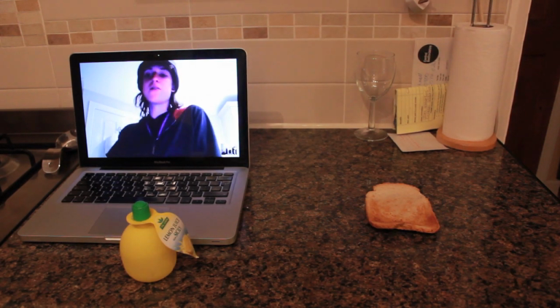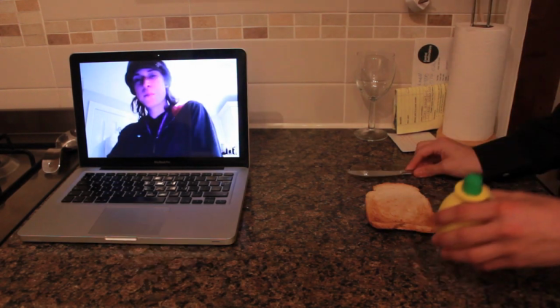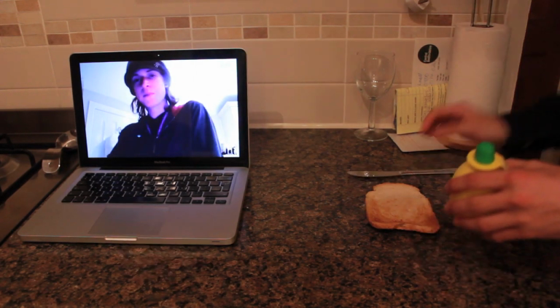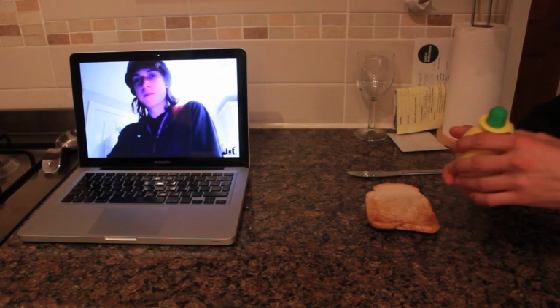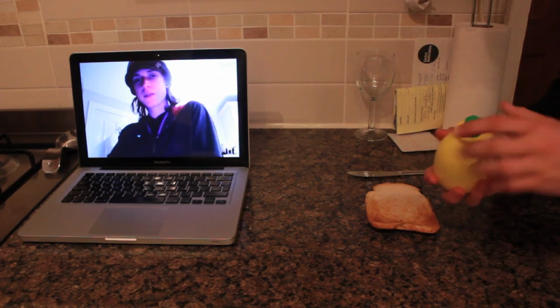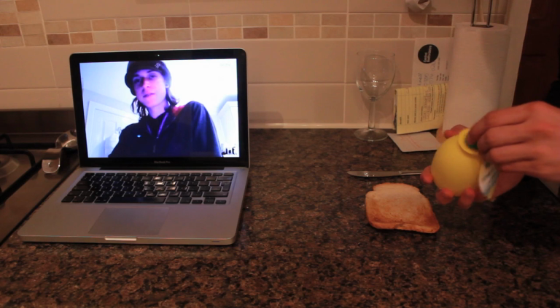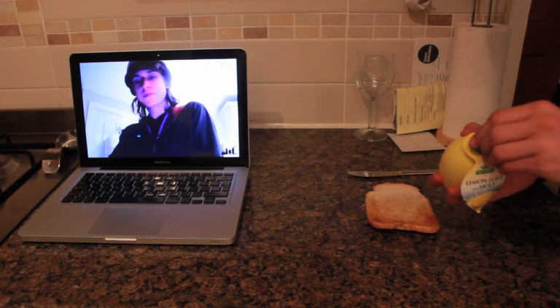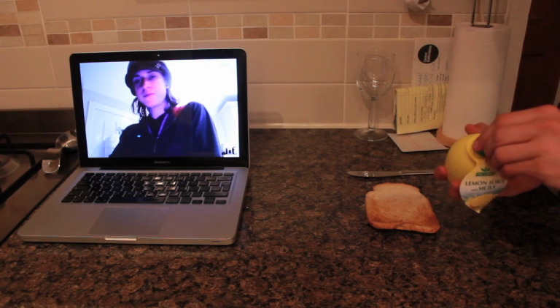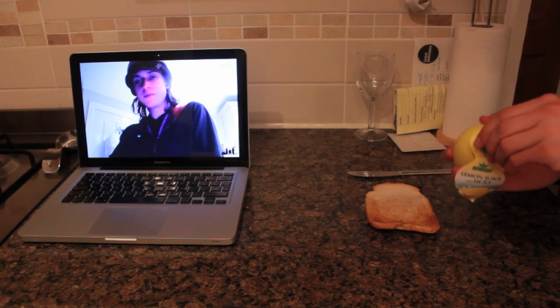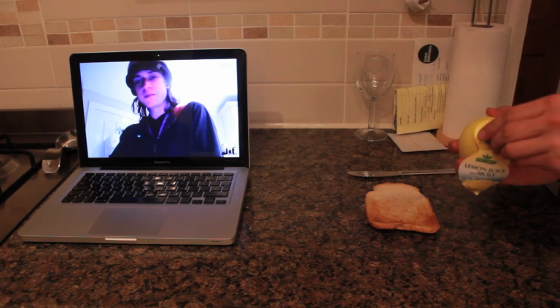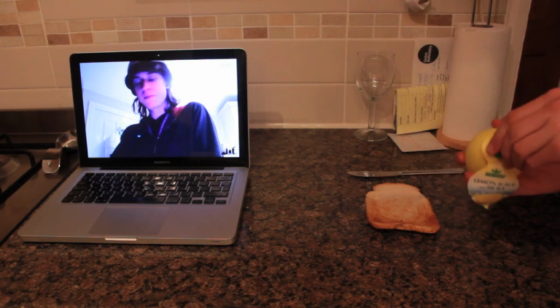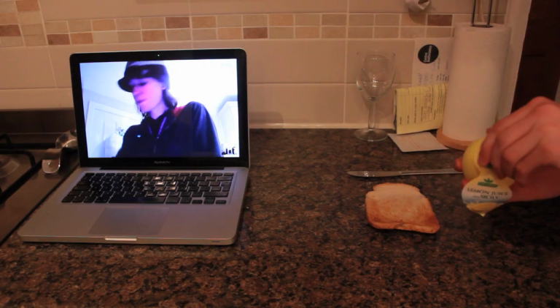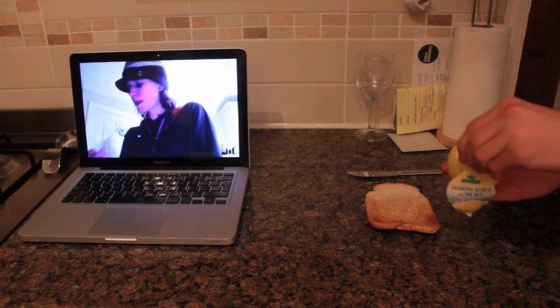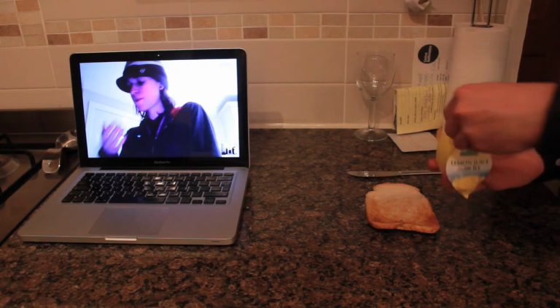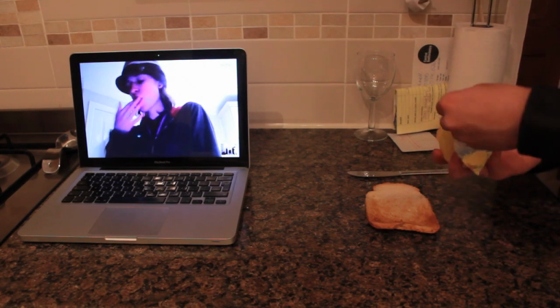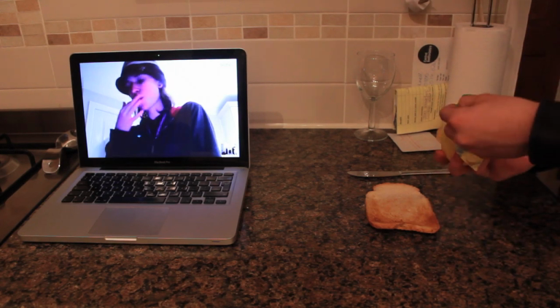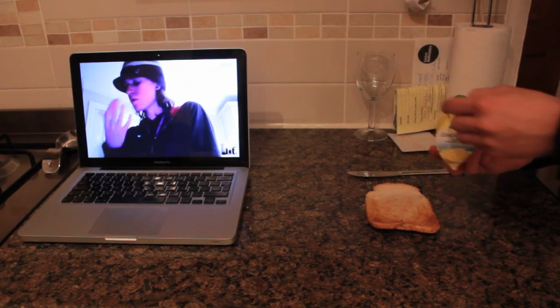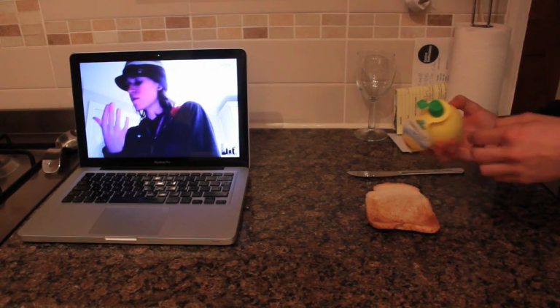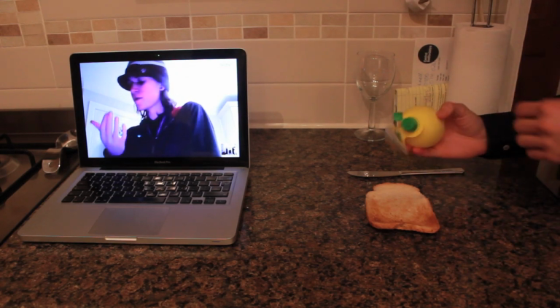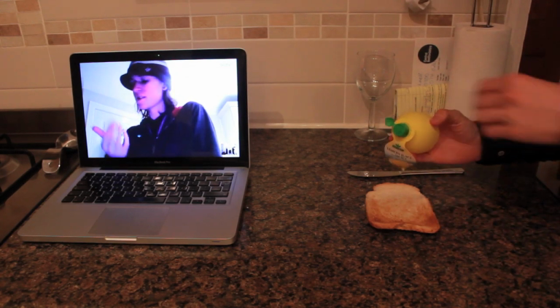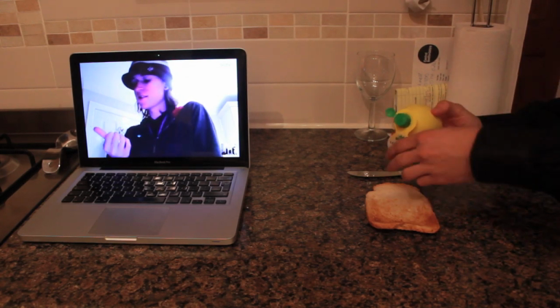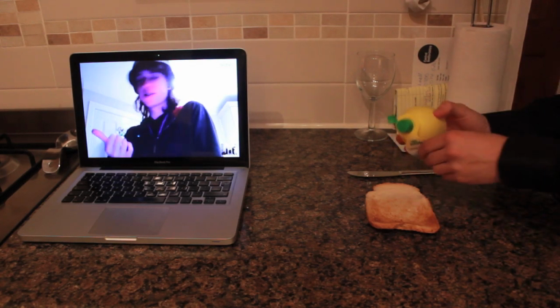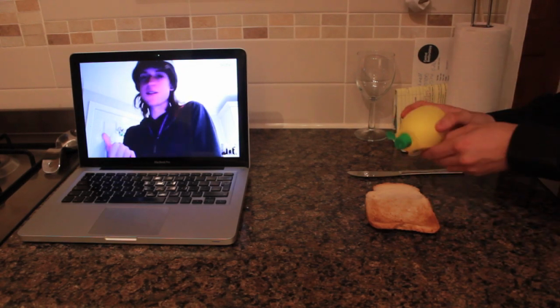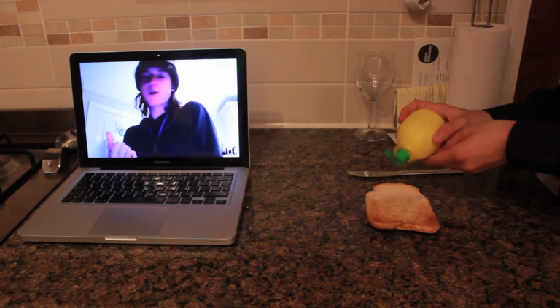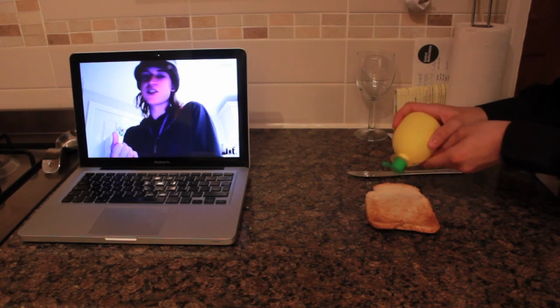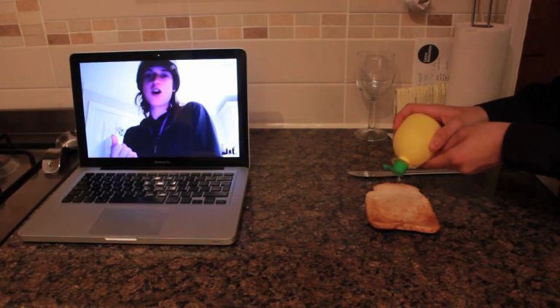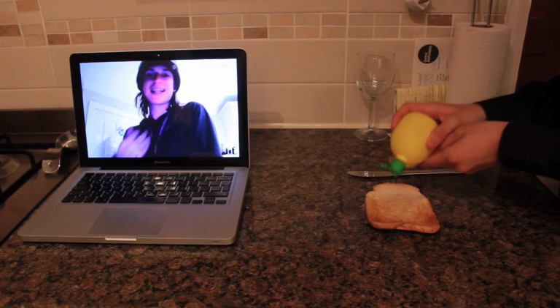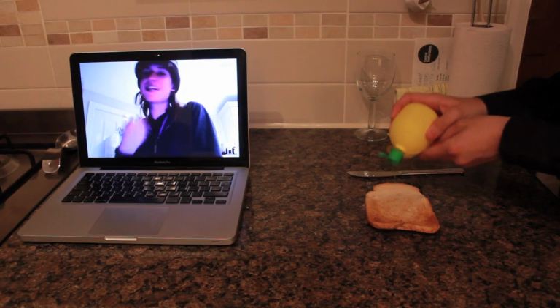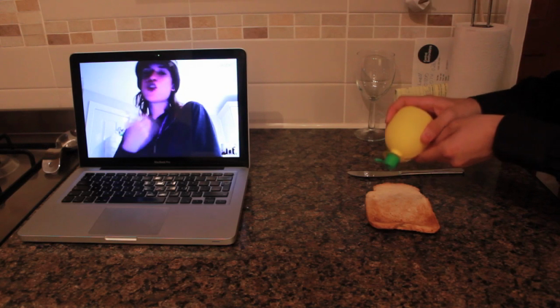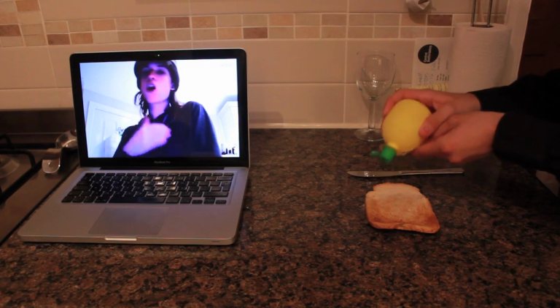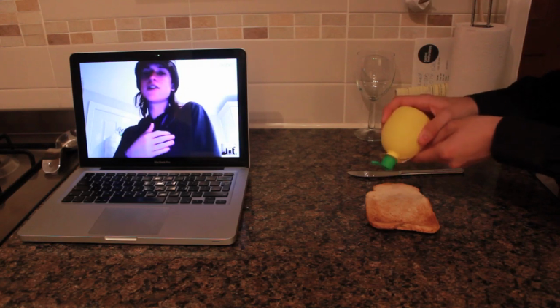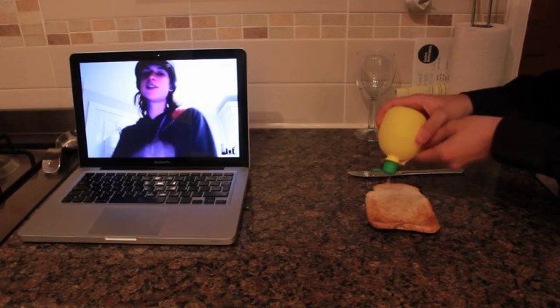So basically it's a substitute for butter, if you run out of butter. You take your lemon juice and you just want to get it all in there.